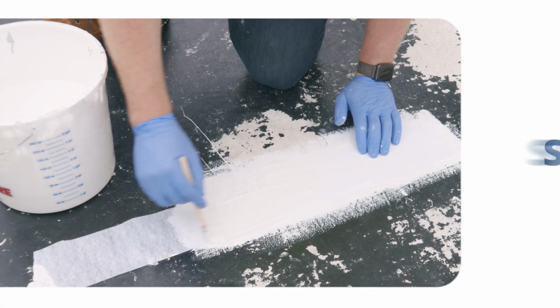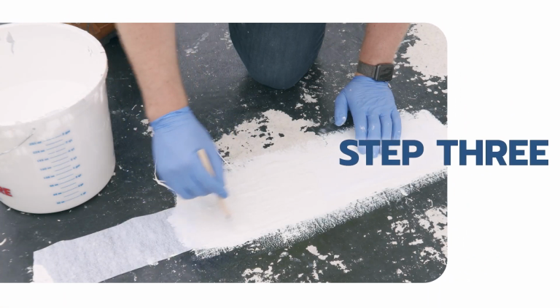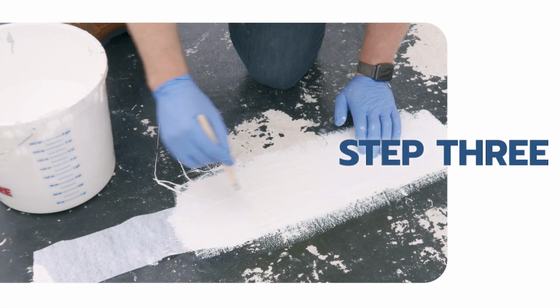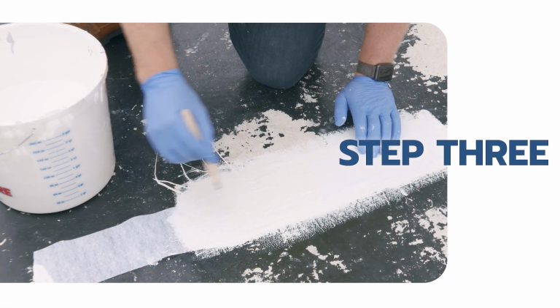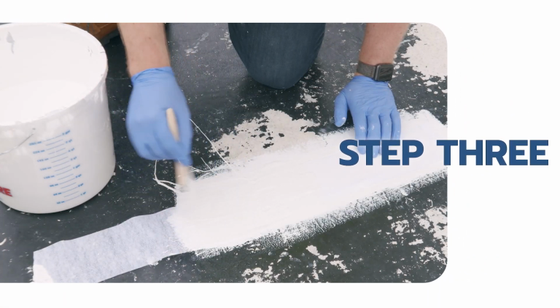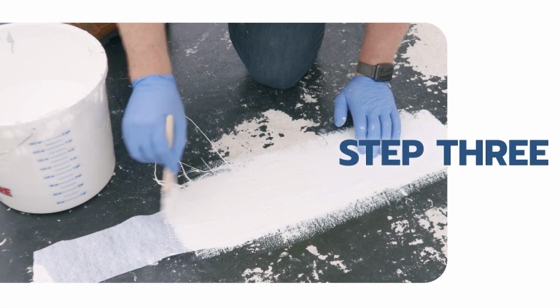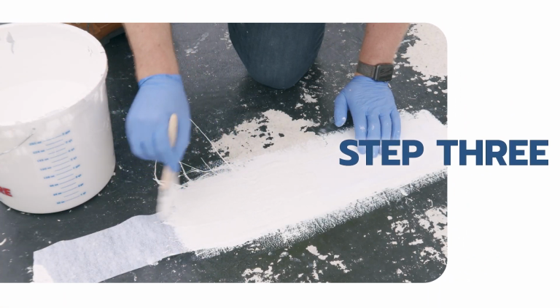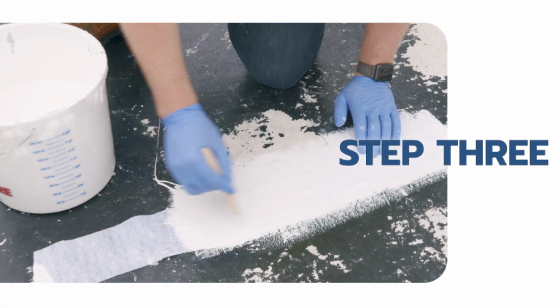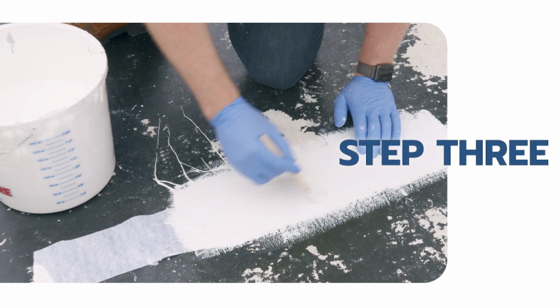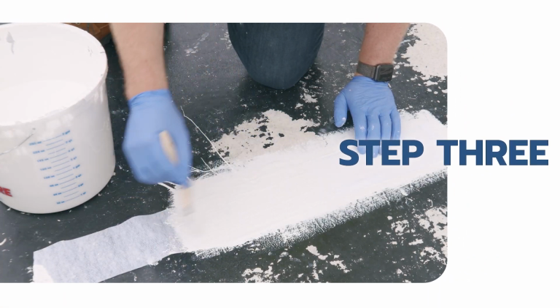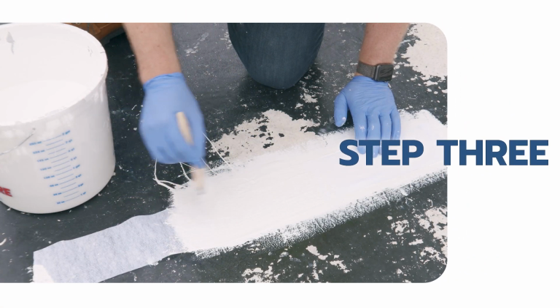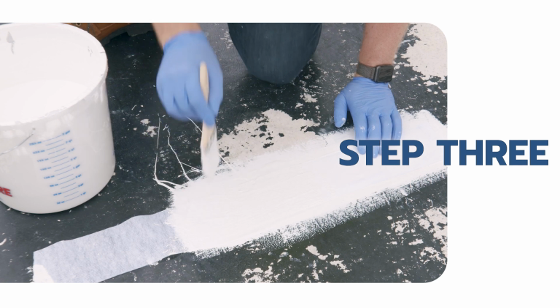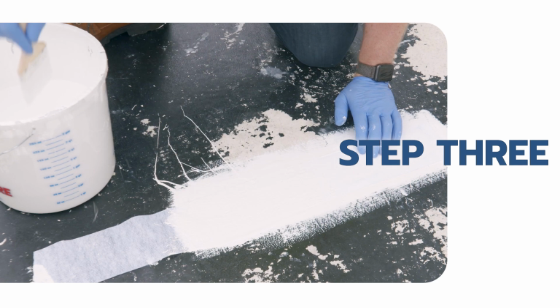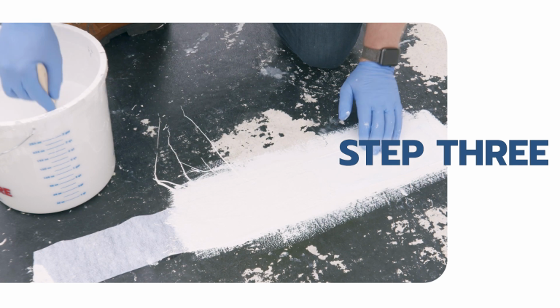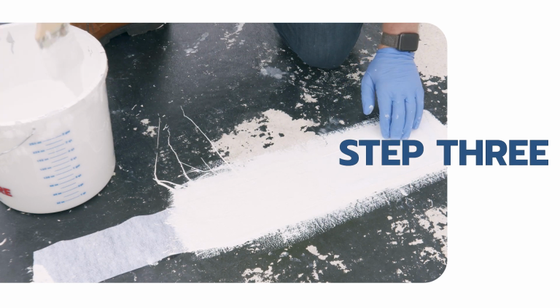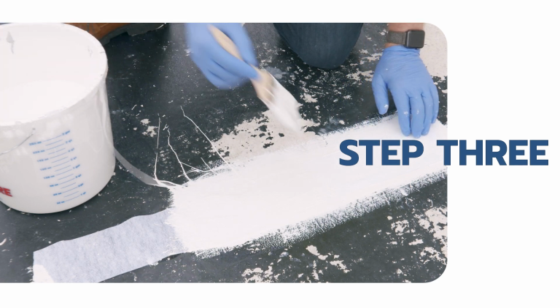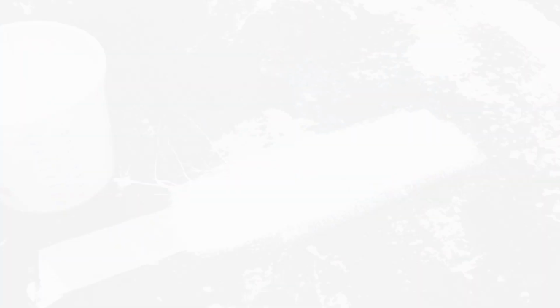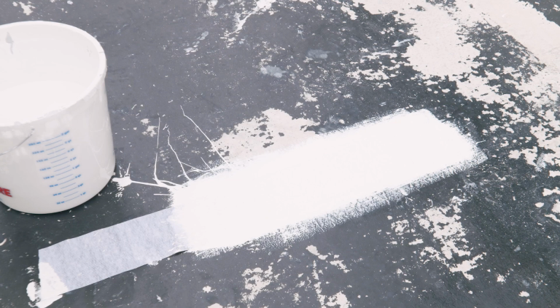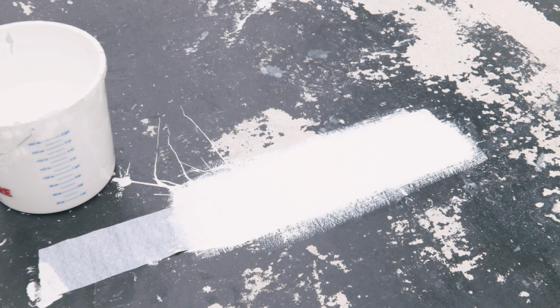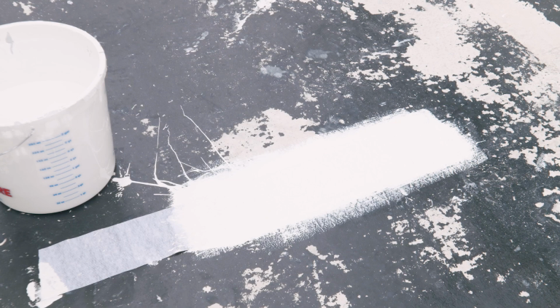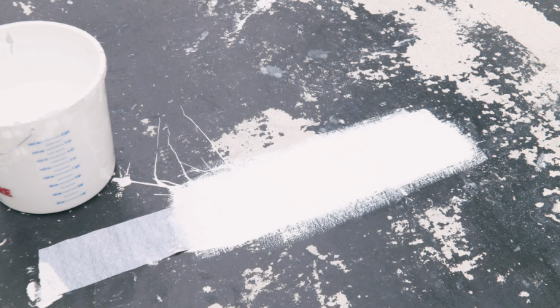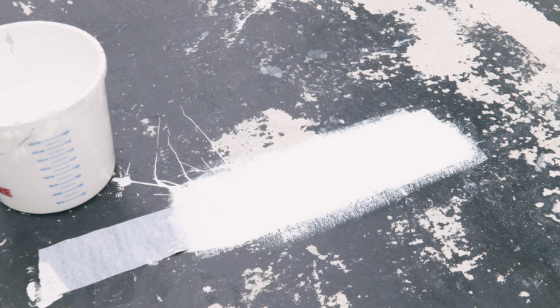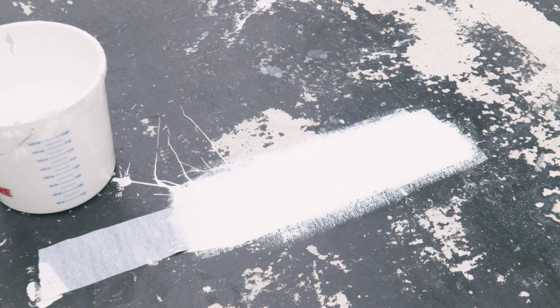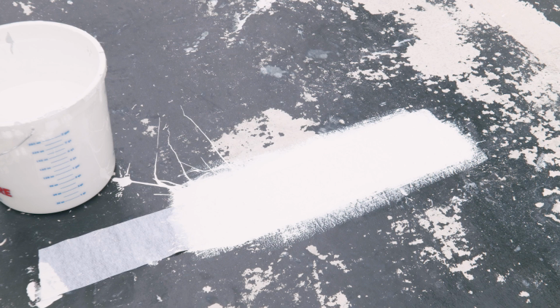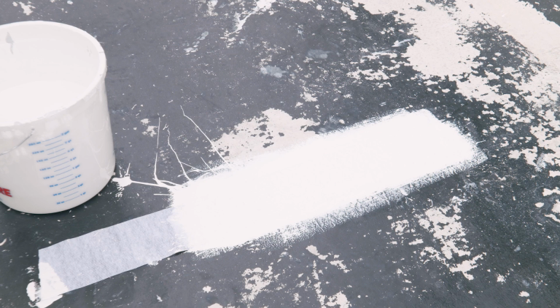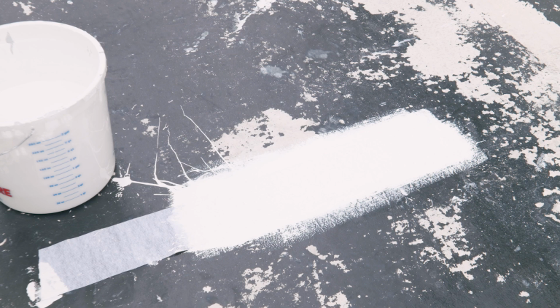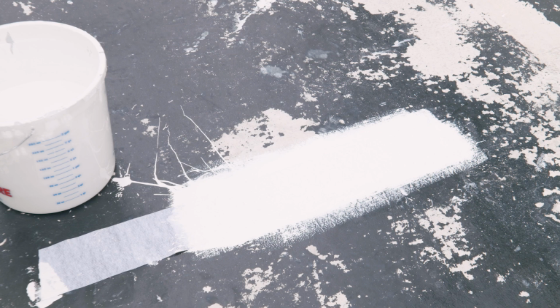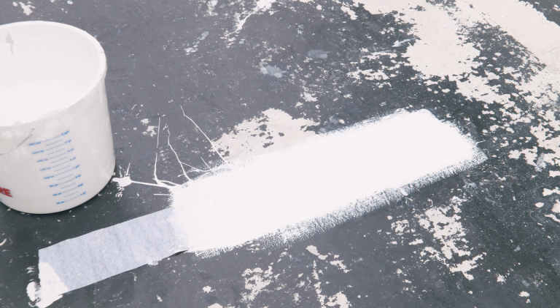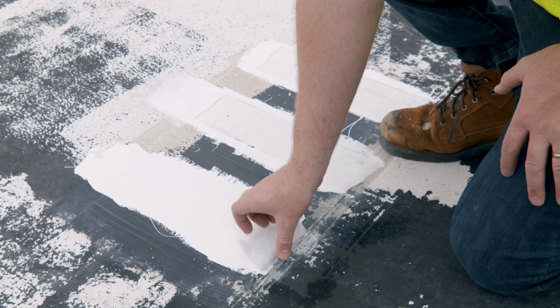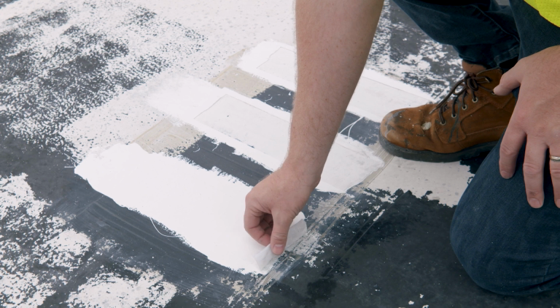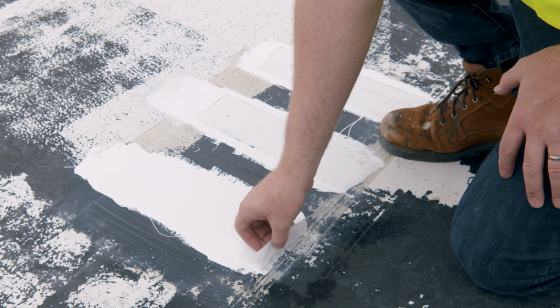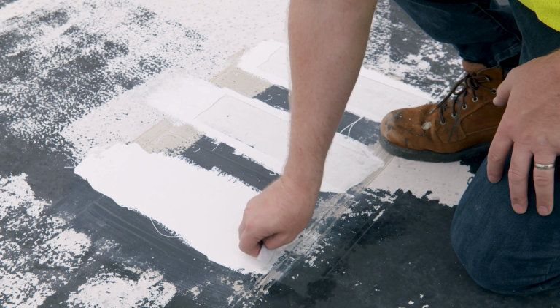Use a brush to apply a second coat over the saturated fabric. Leave three inches of uncoated fabric exposed. Allow the coating to cure per the manufacturer's technical data sheet prior to performing the test.